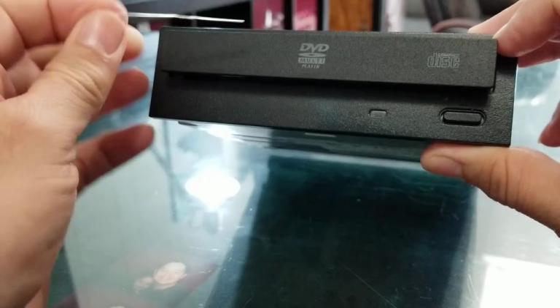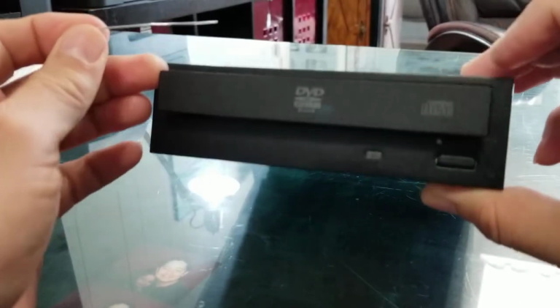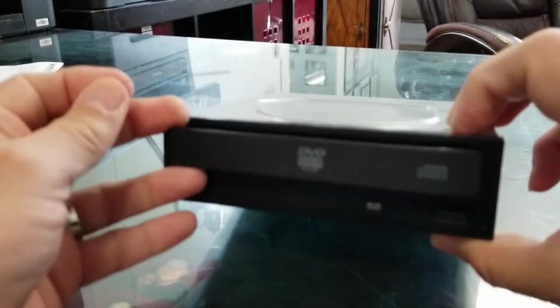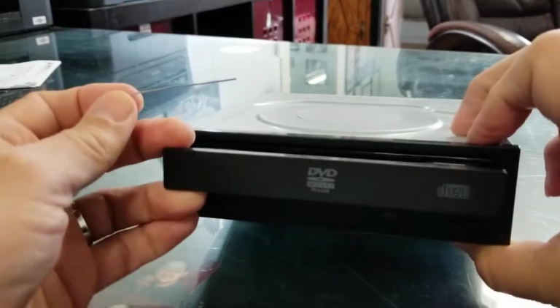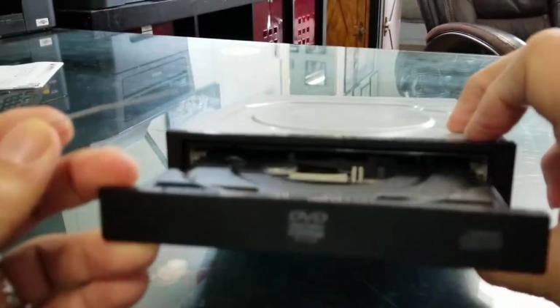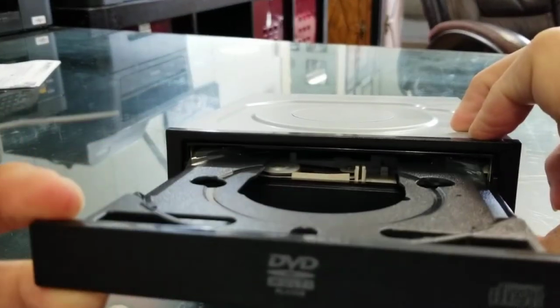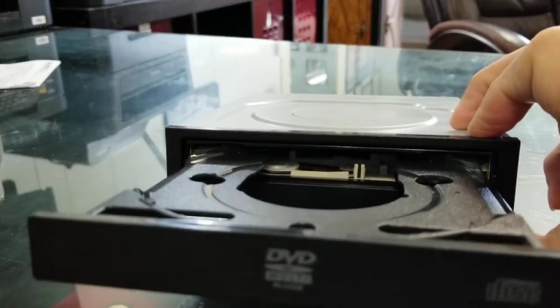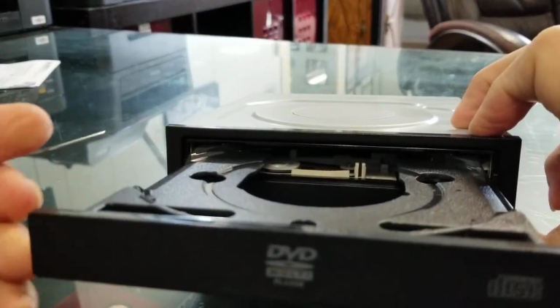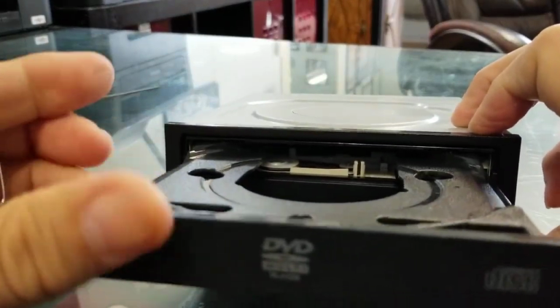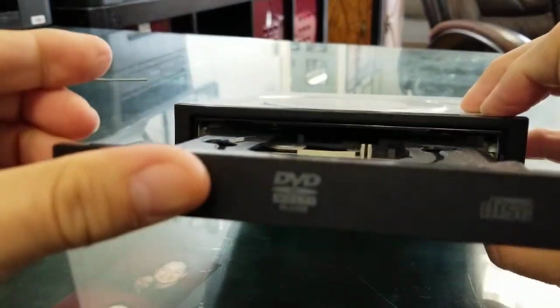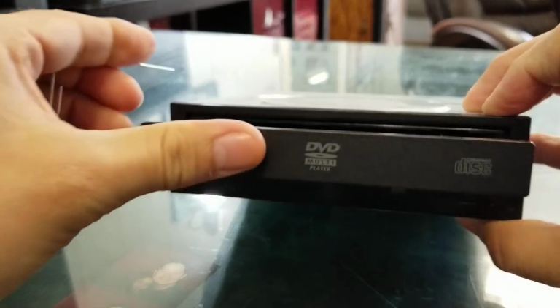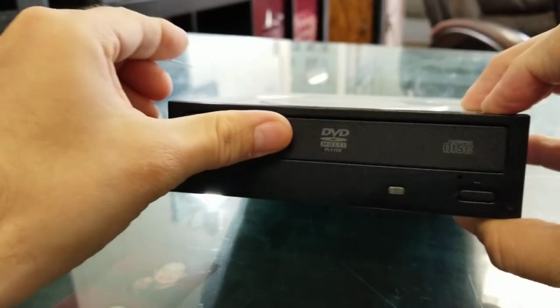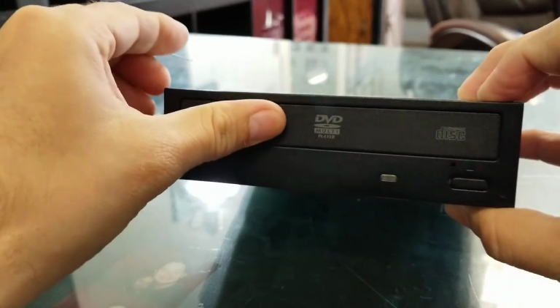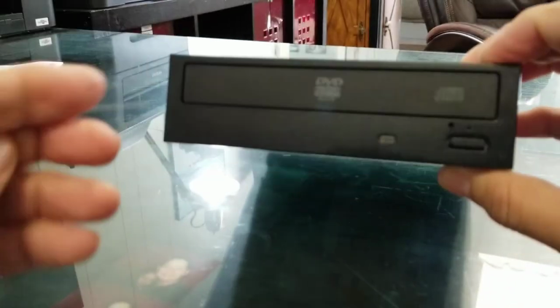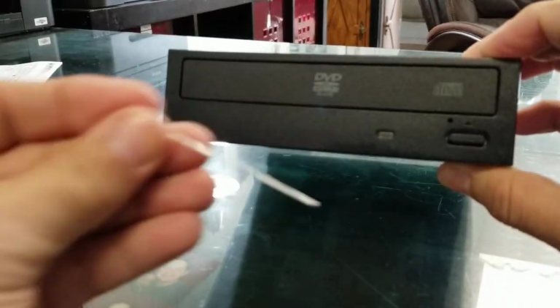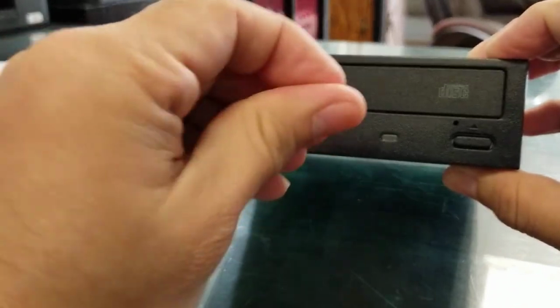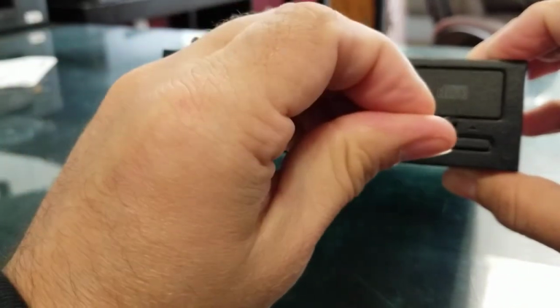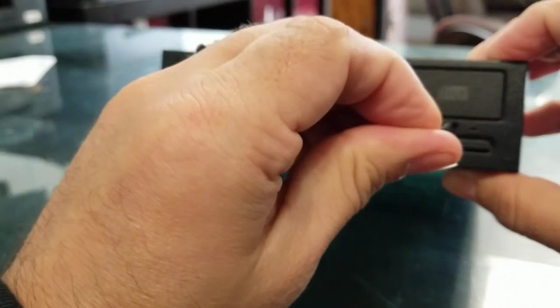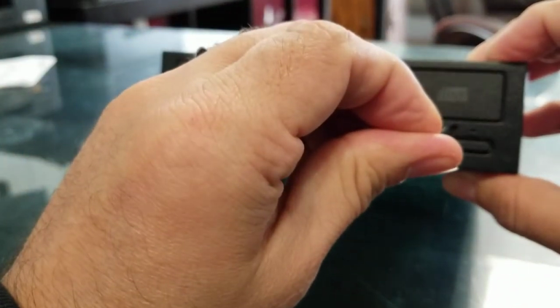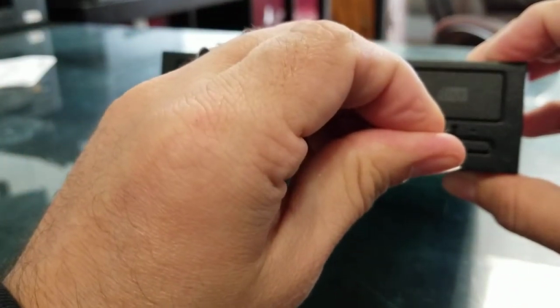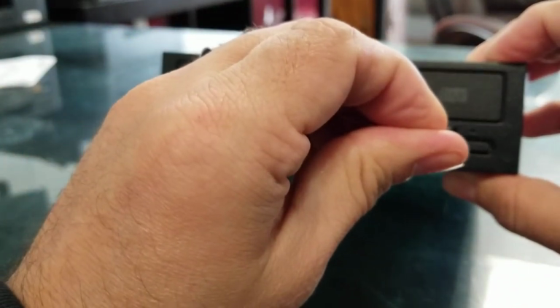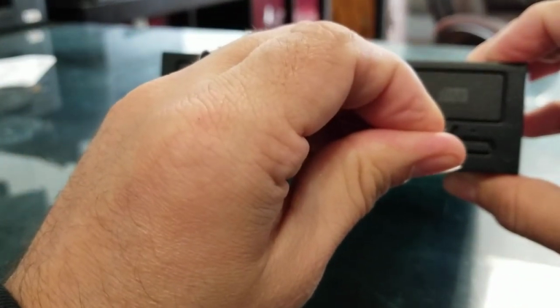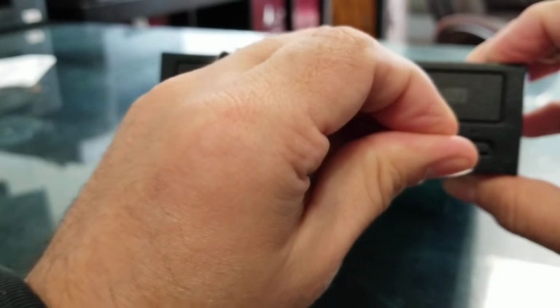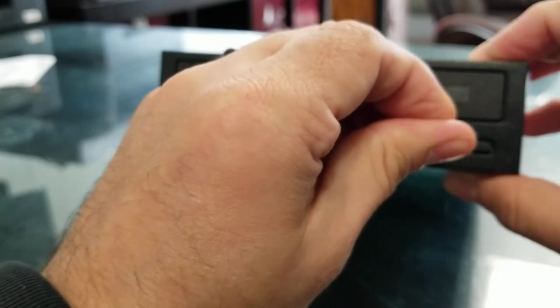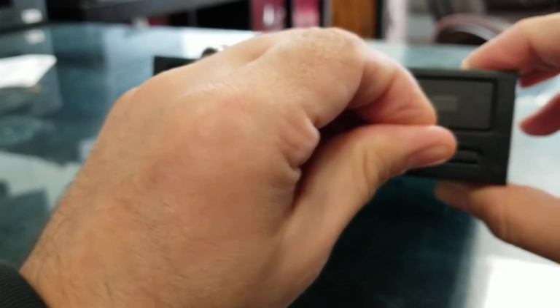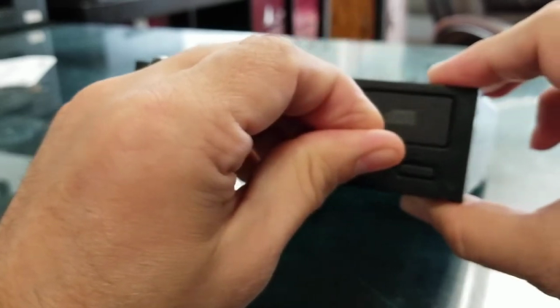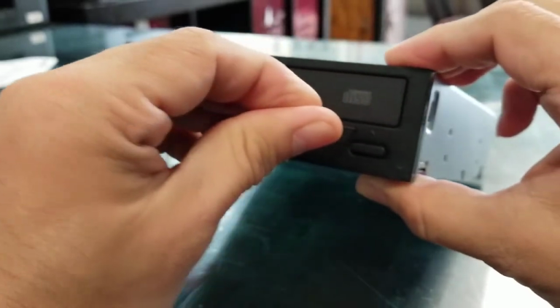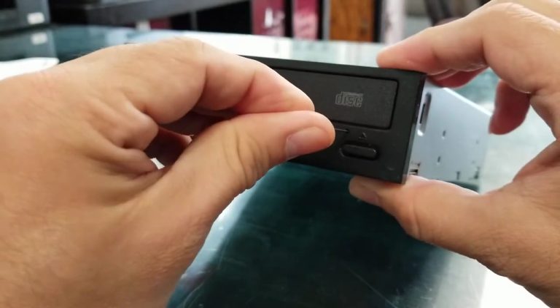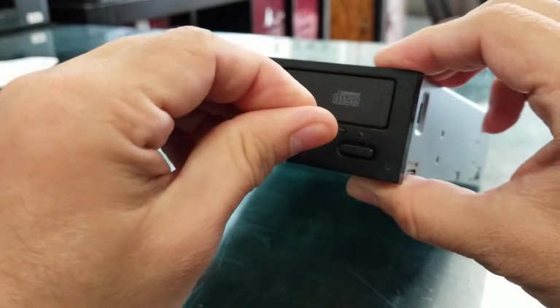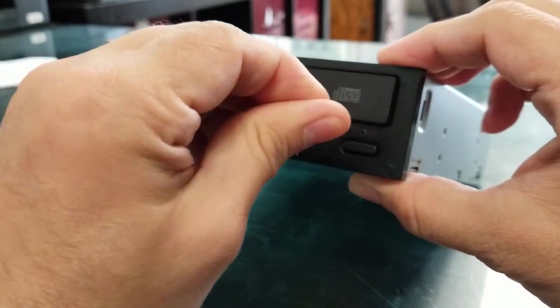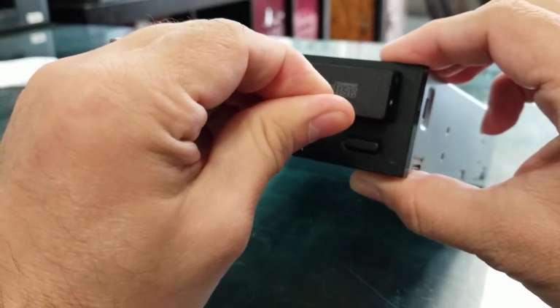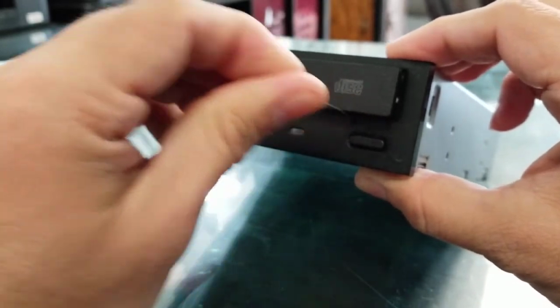That's it — you can open it. Once again, go ahead and put it inside the hole and push.